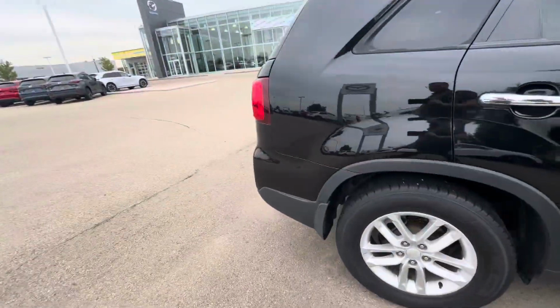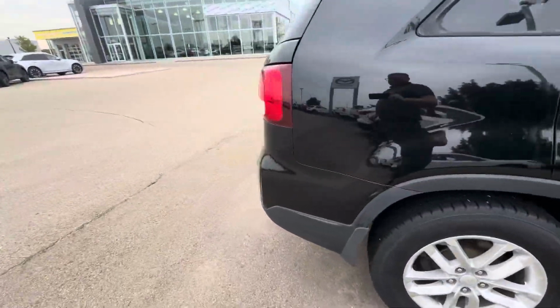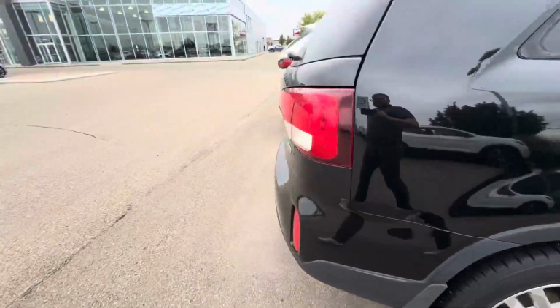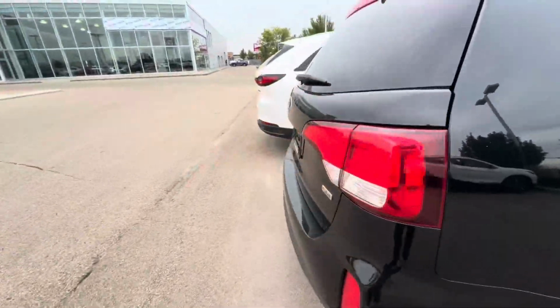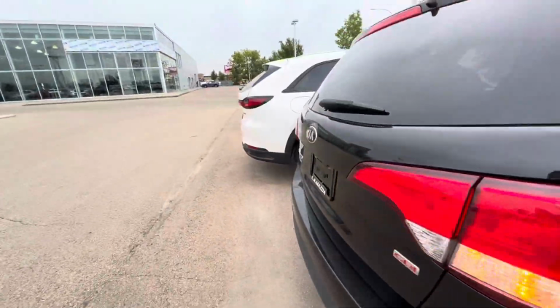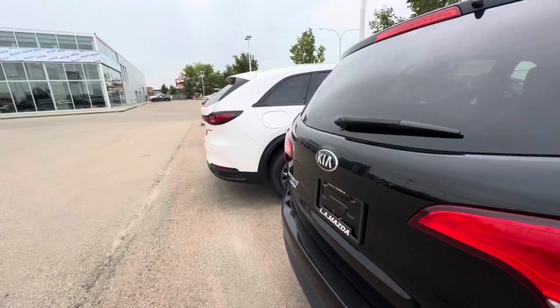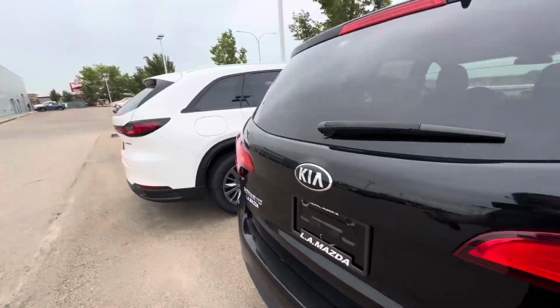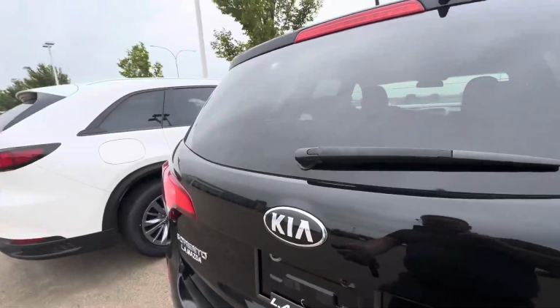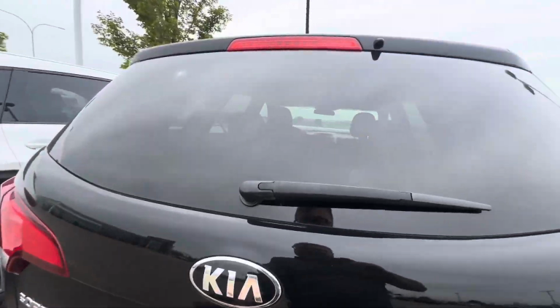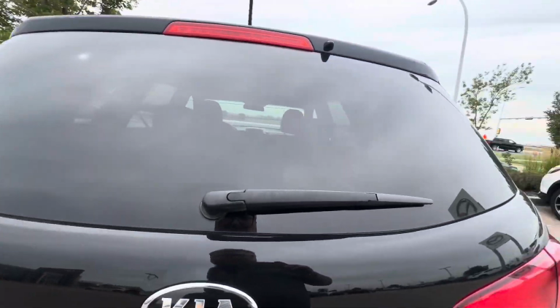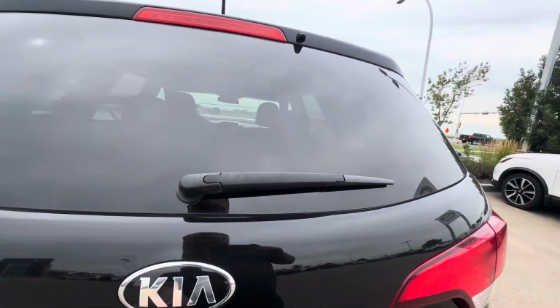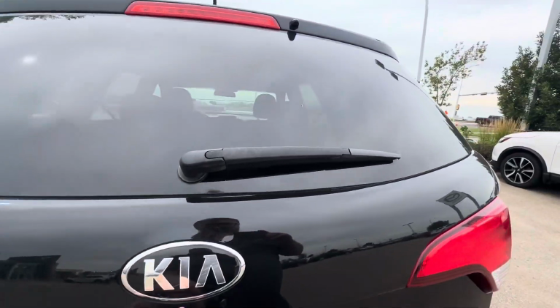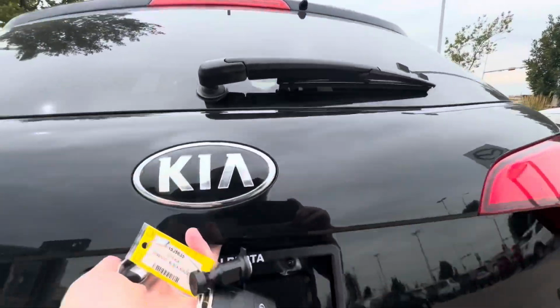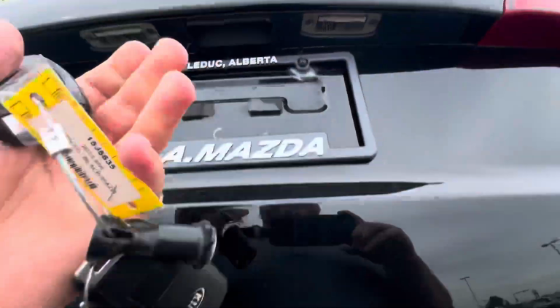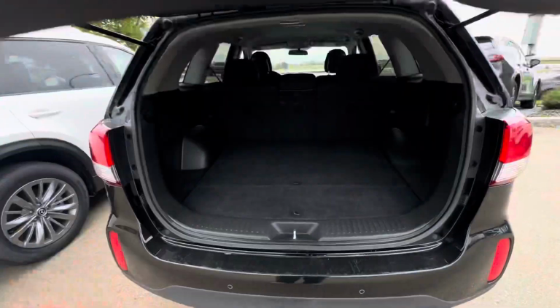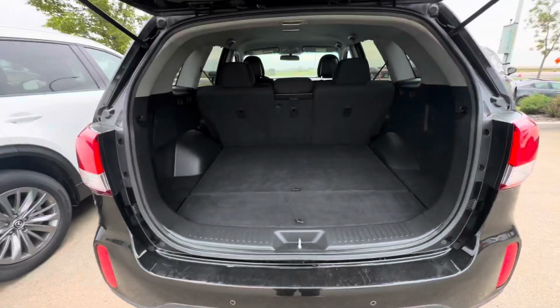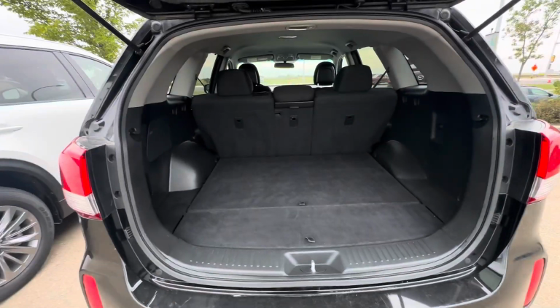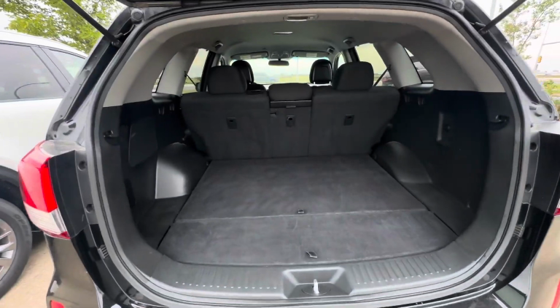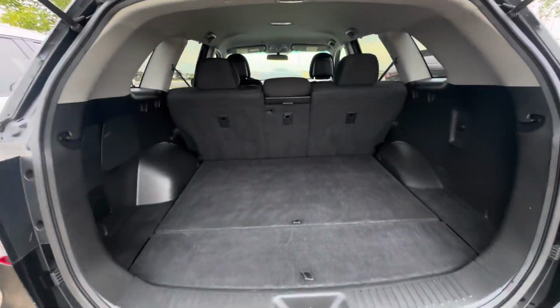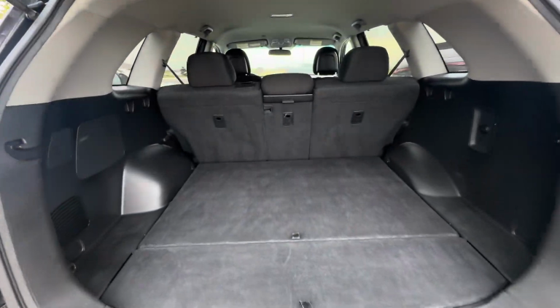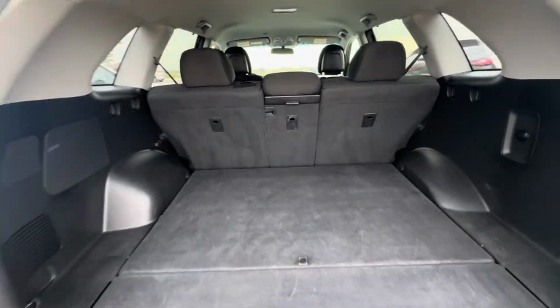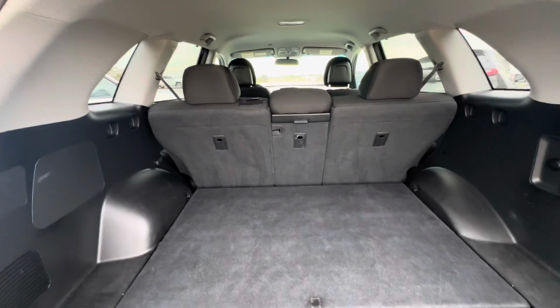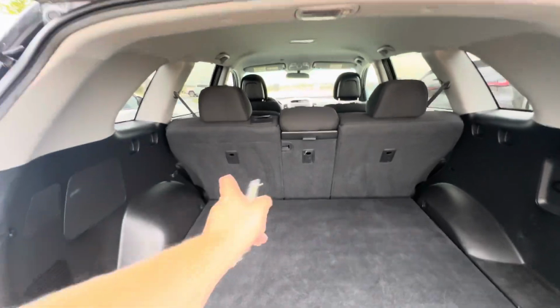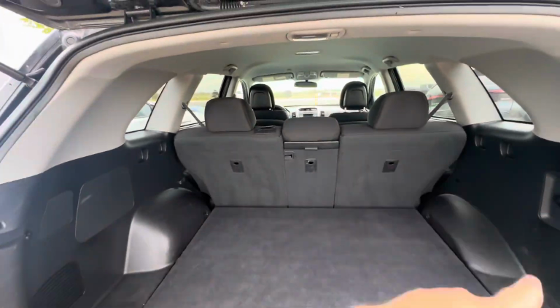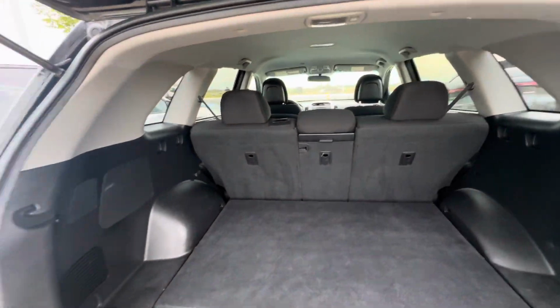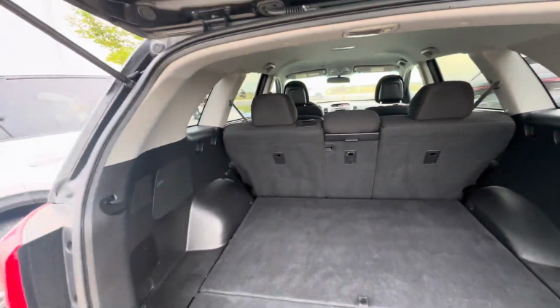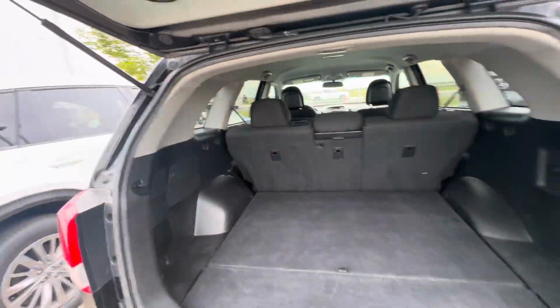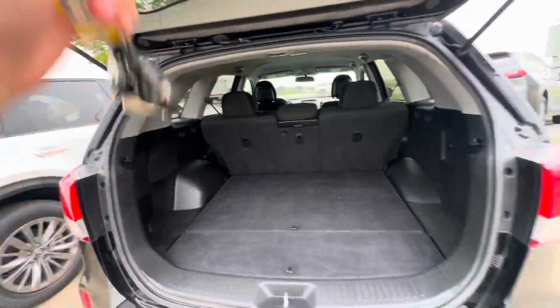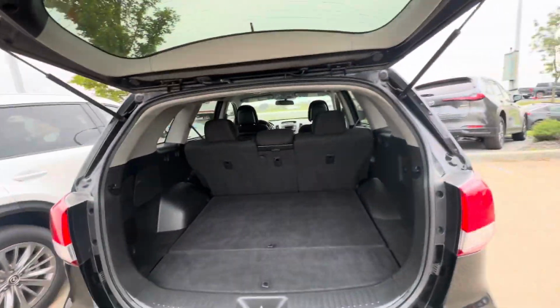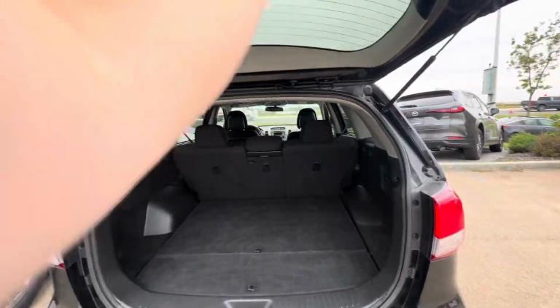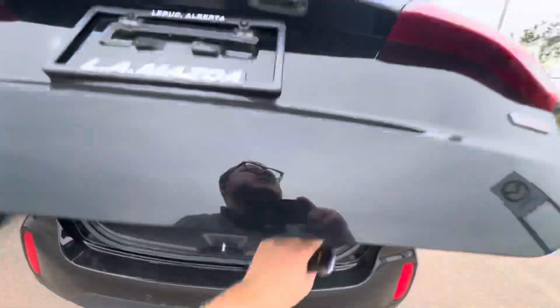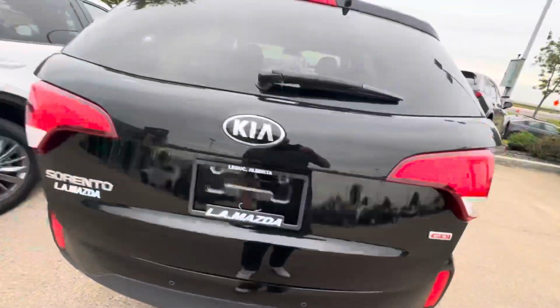Coming around to the back here, I'll open up the trunk to show you just how much space there is — tons of space back here. Looks like those rear seats fold down at a 60-40 and middle split as well.